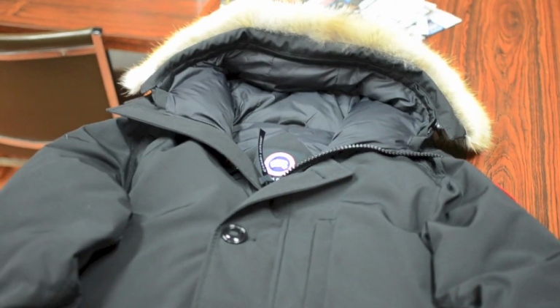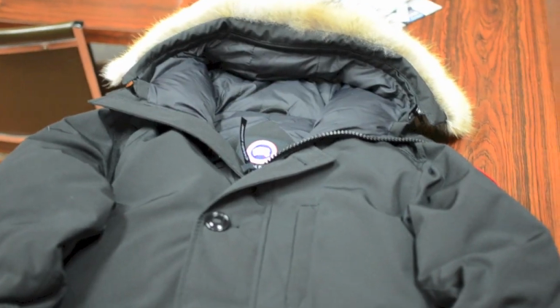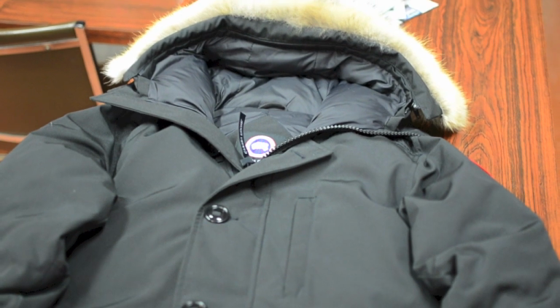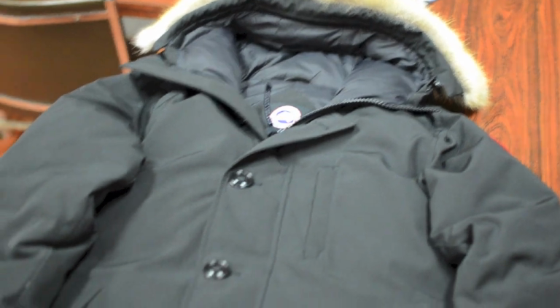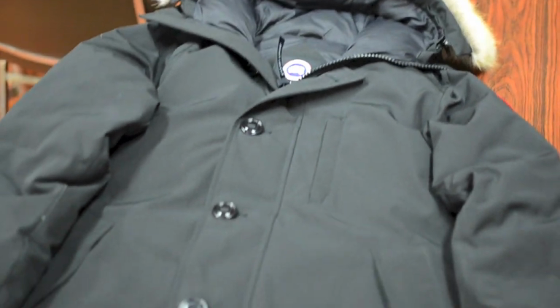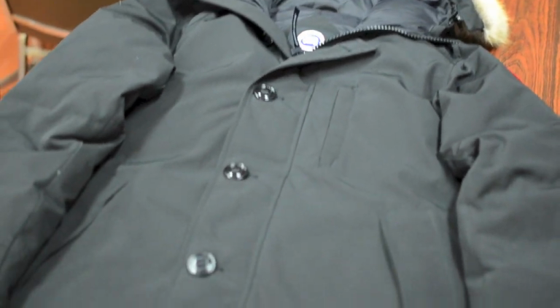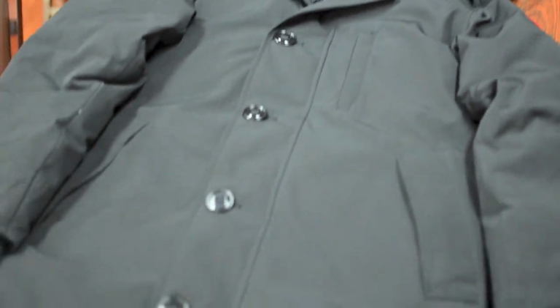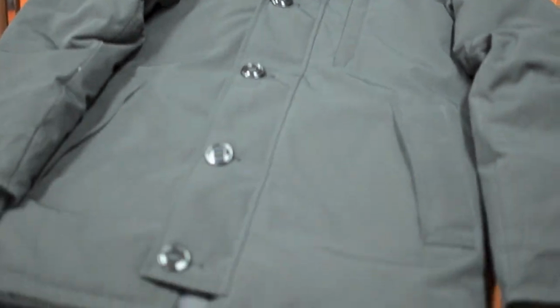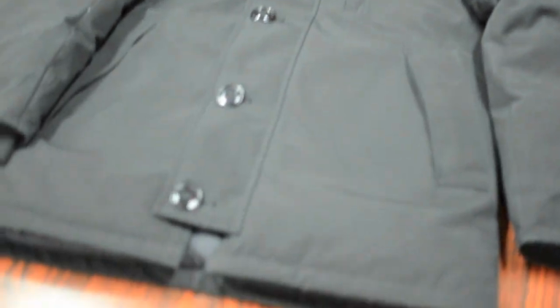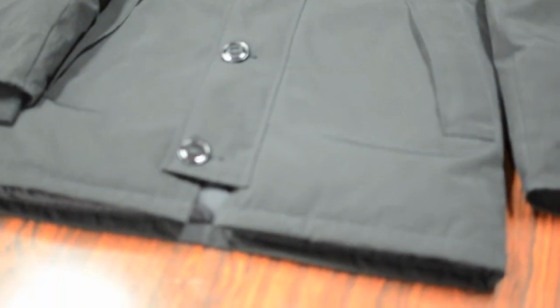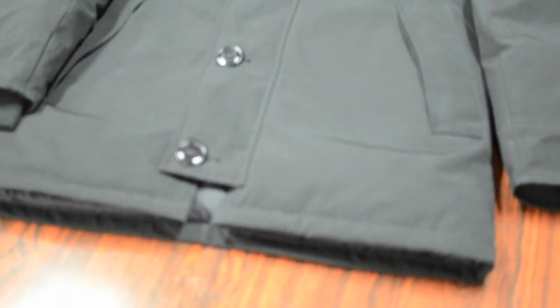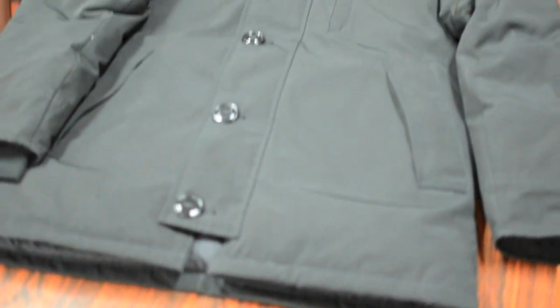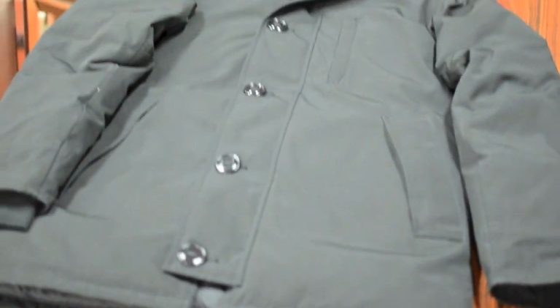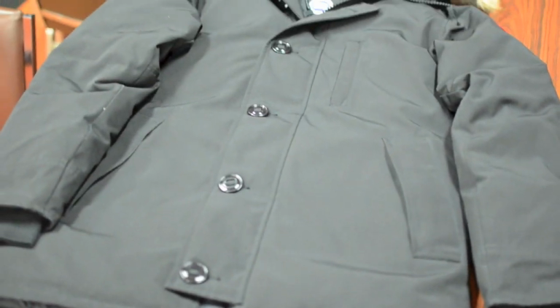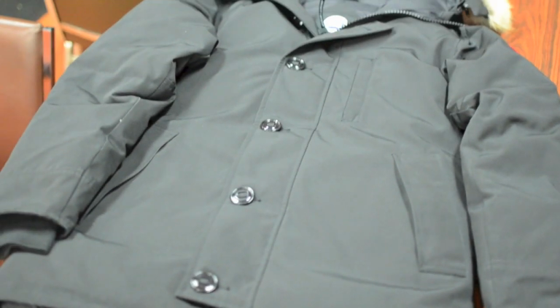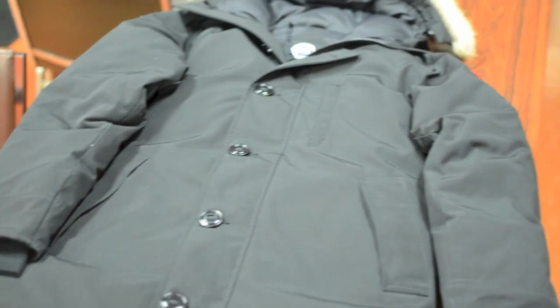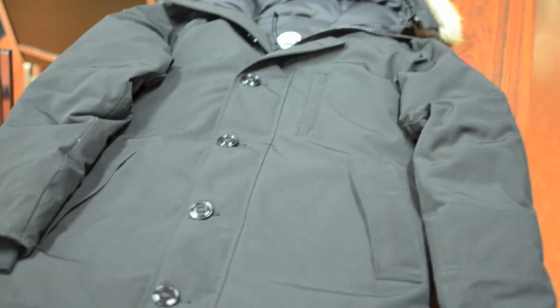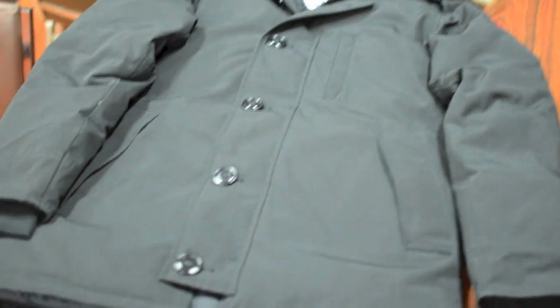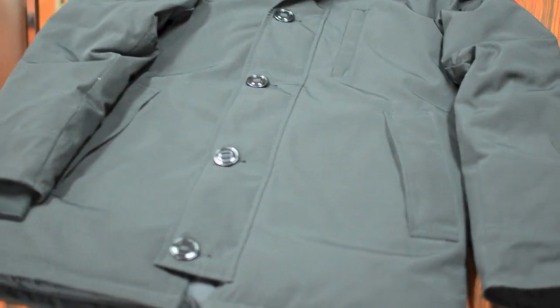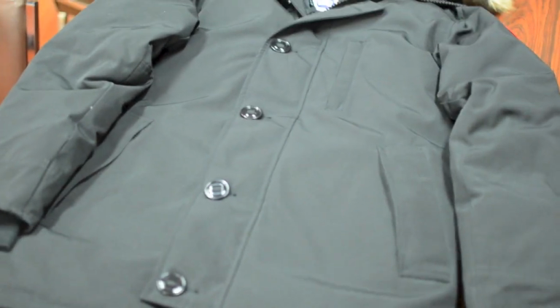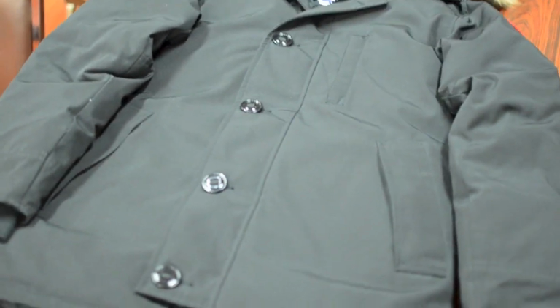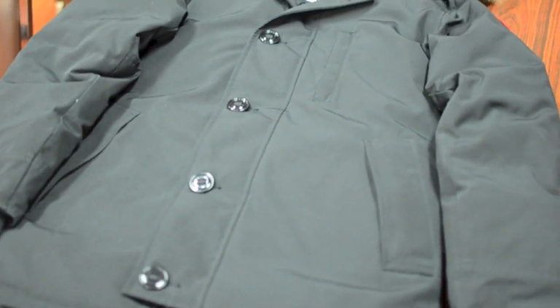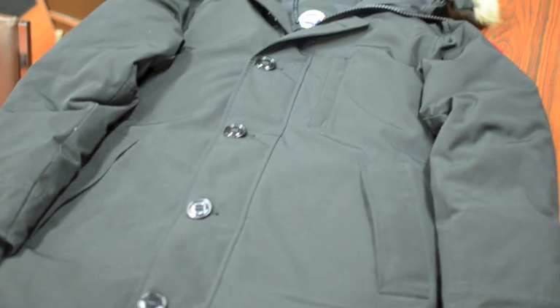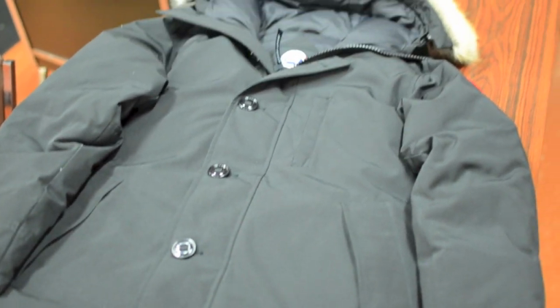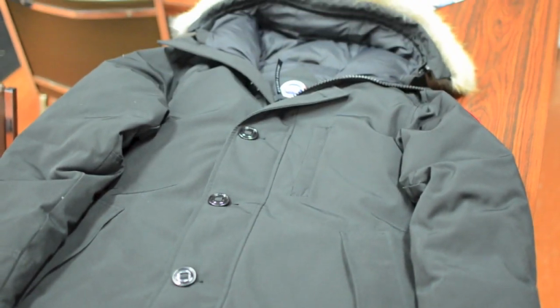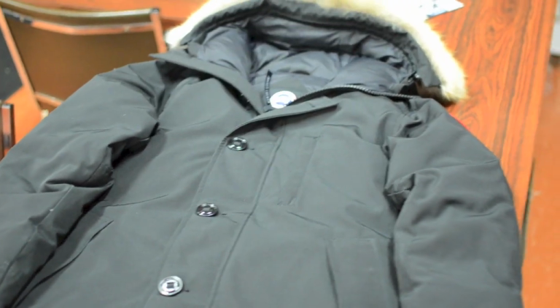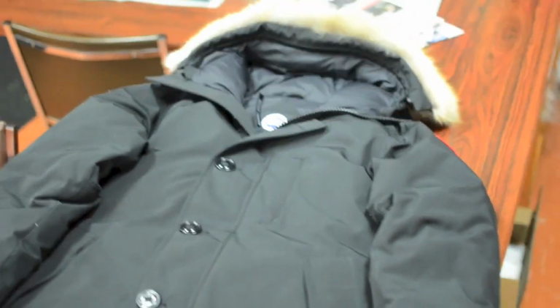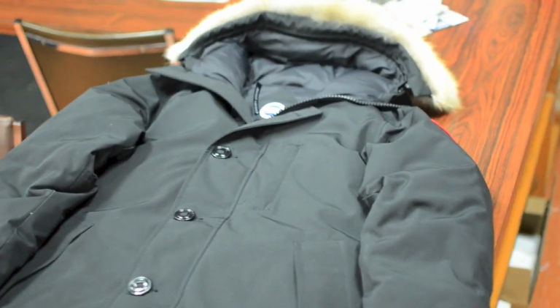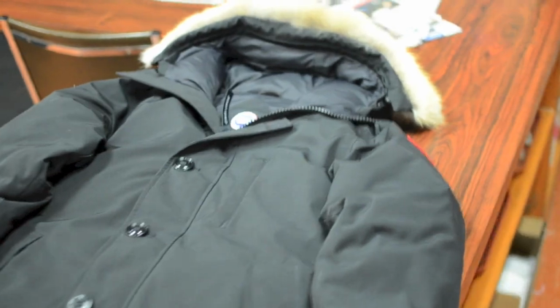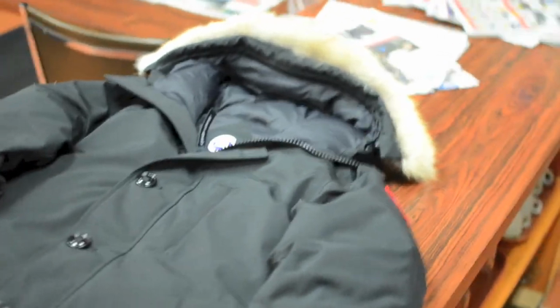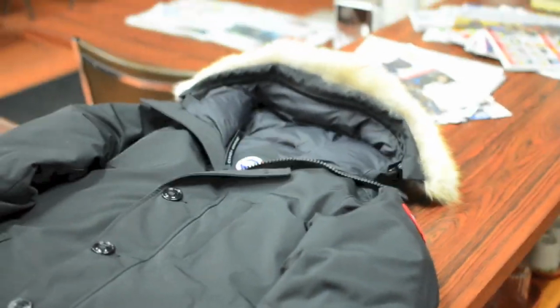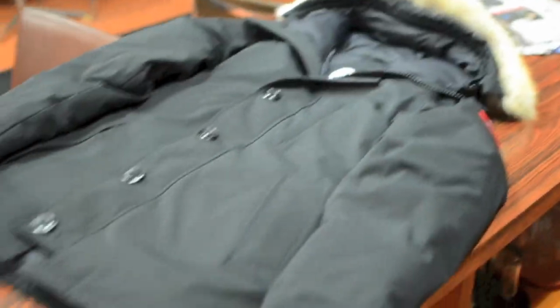This particular model is the Chateau Parka. Unlike the larger models such as the Expedition or Citadel, the Chateau Parka has a lot more streamlined, urbanized look to it, giving it a more fashionable style and of course comfort.